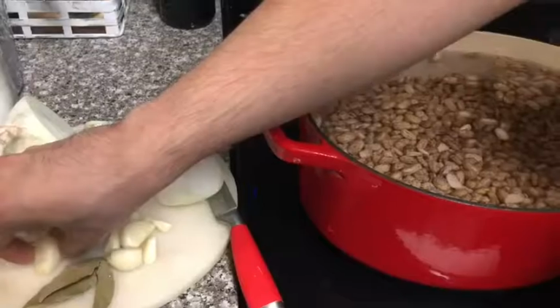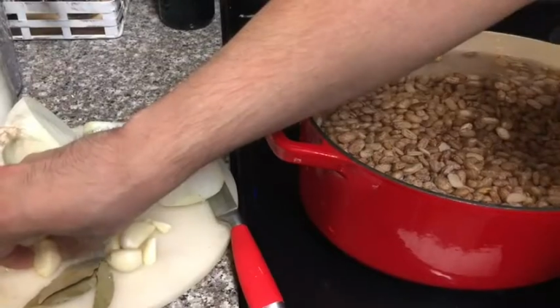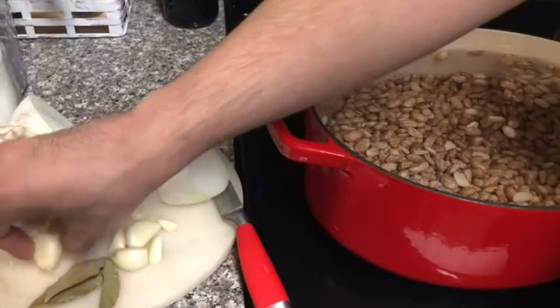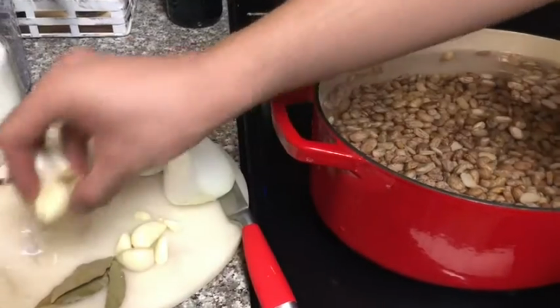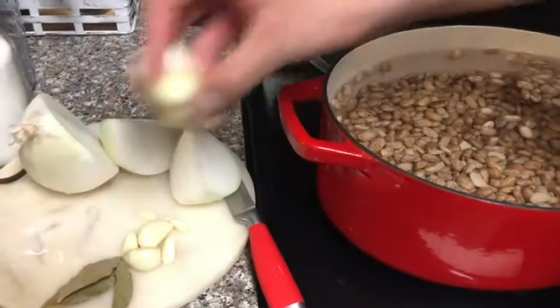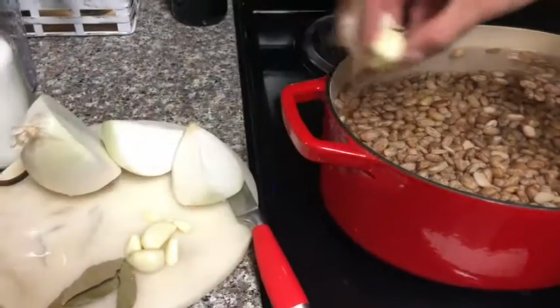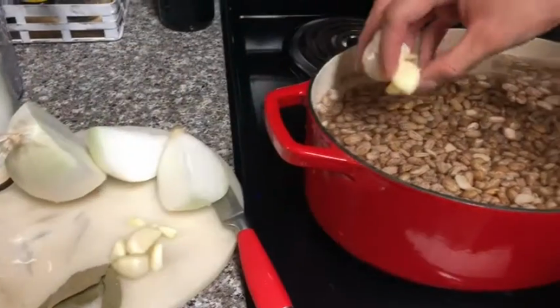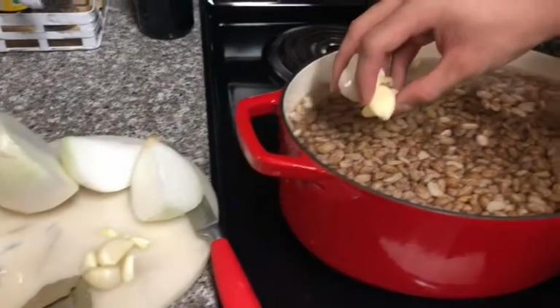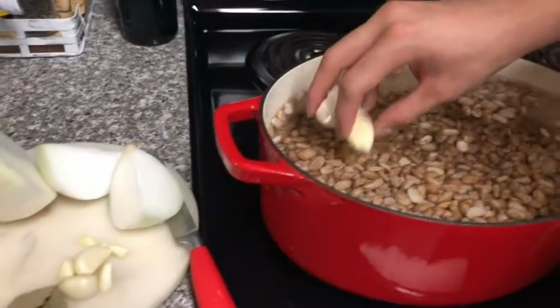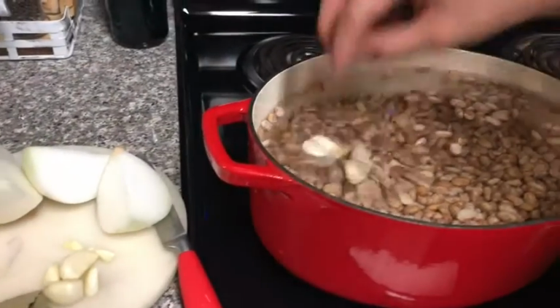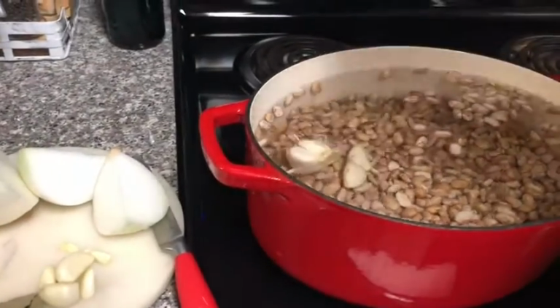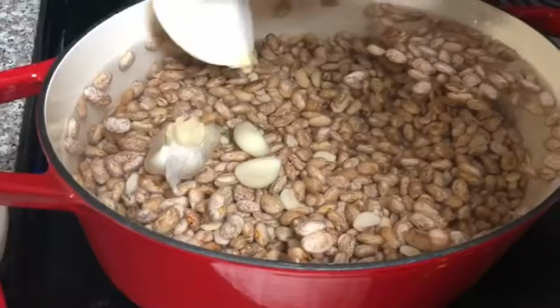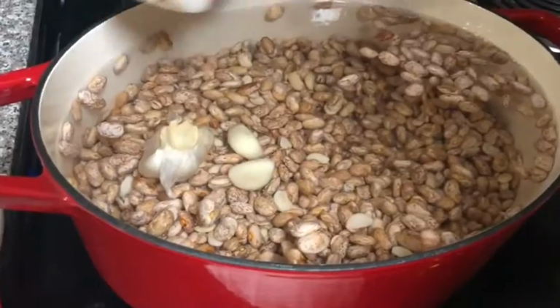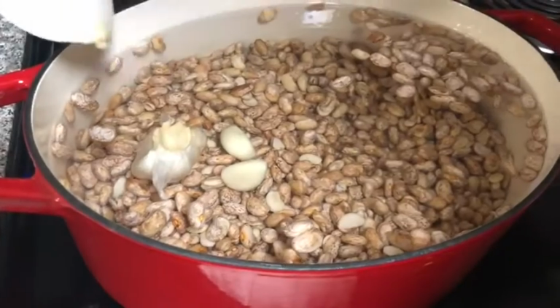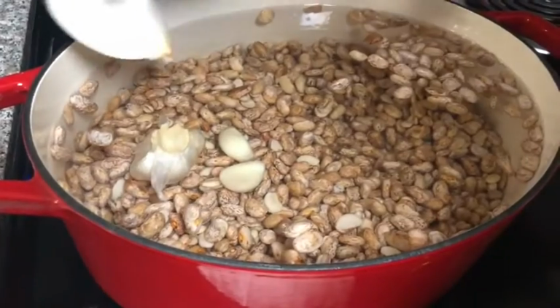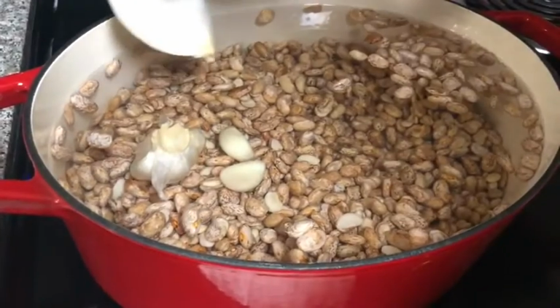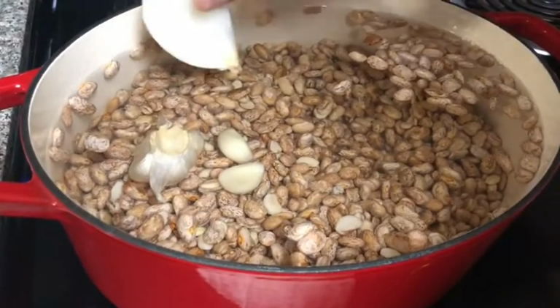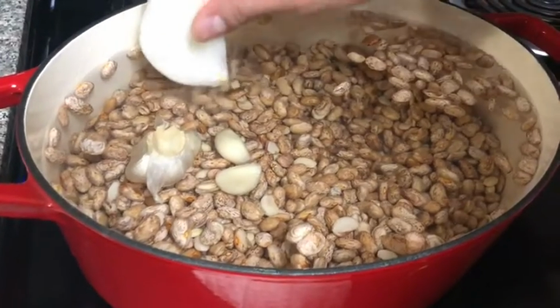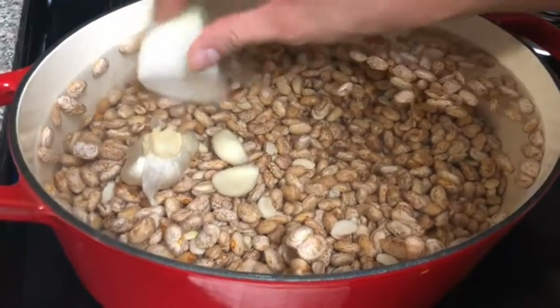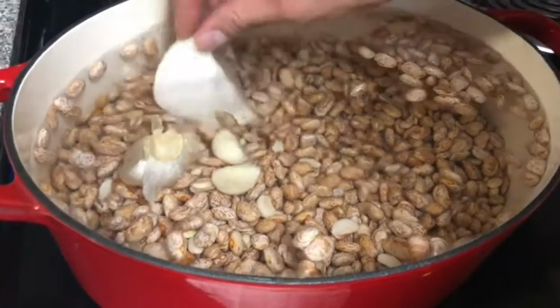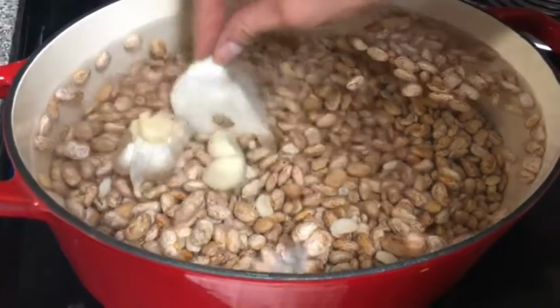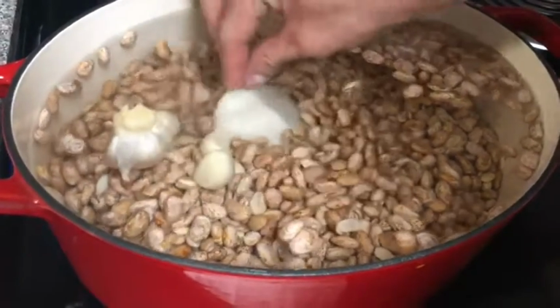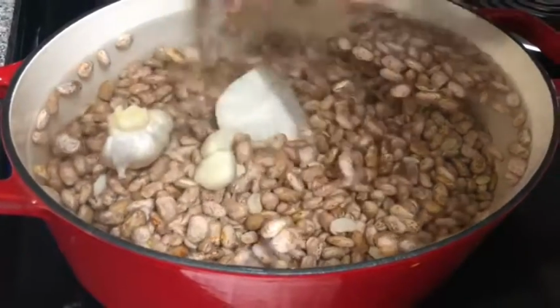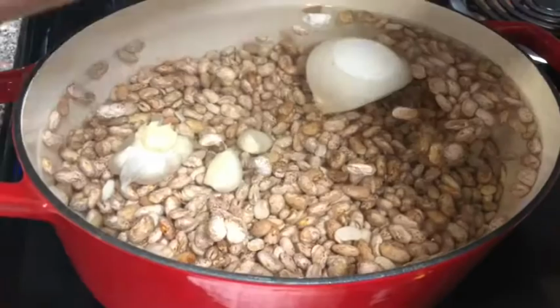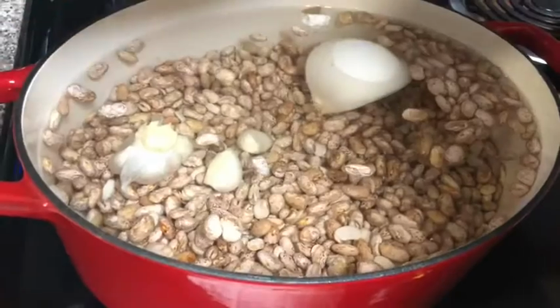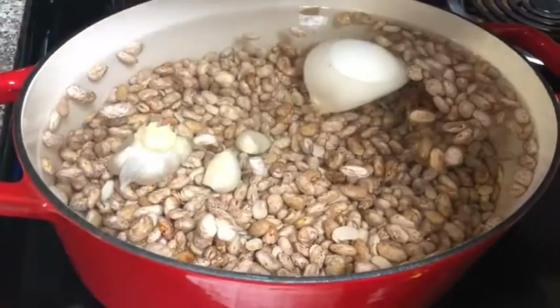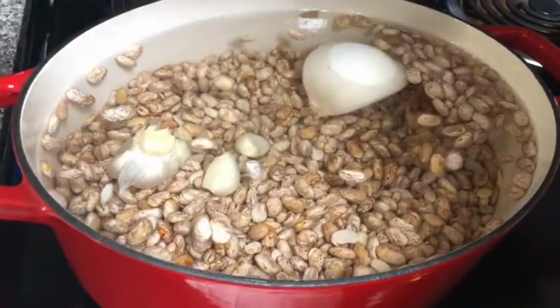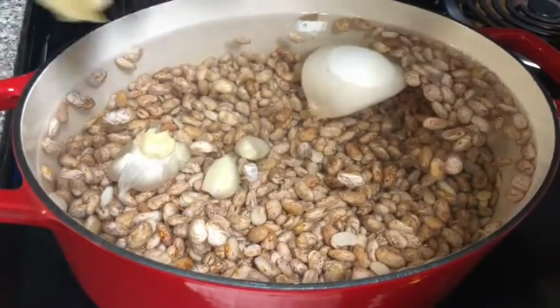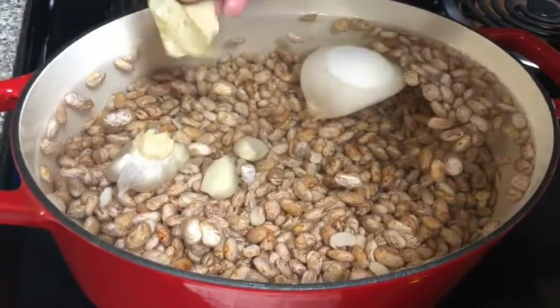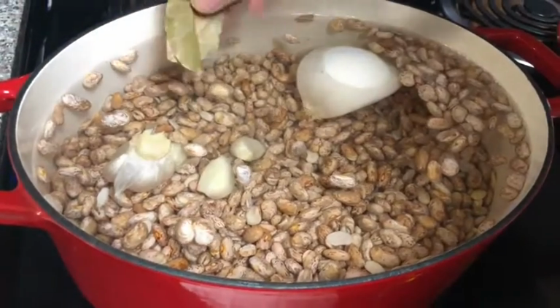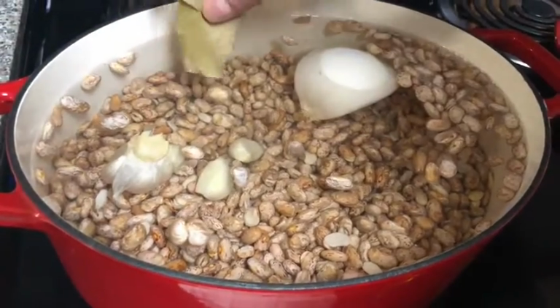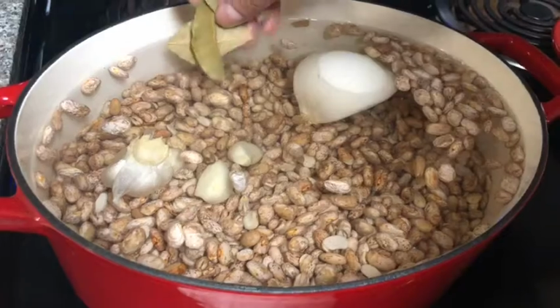I'm going to be adding the garlic. Next I'm going to be adding onions. Then I'm going to be adding the bay leaf.